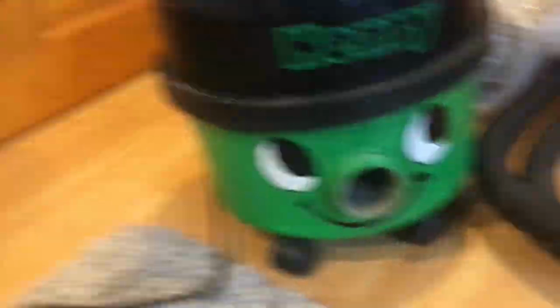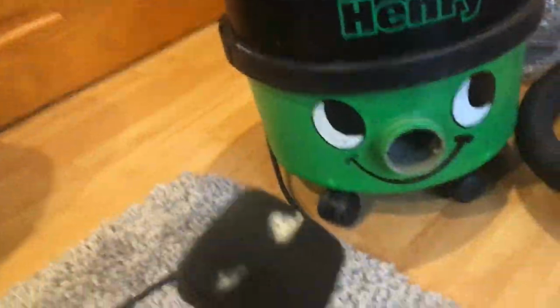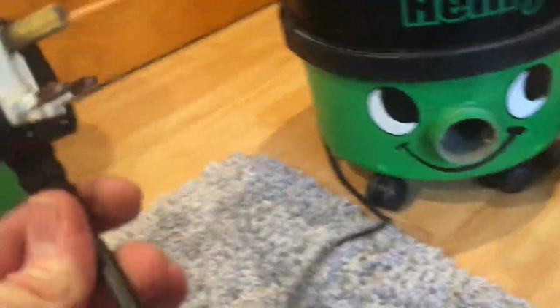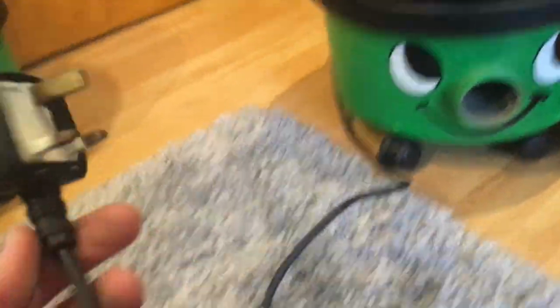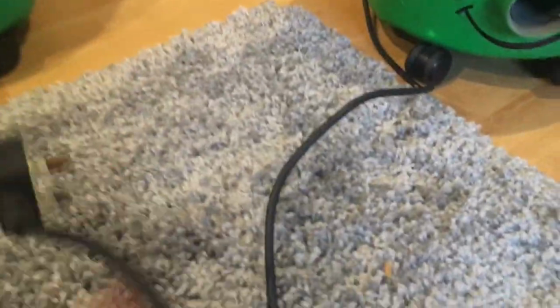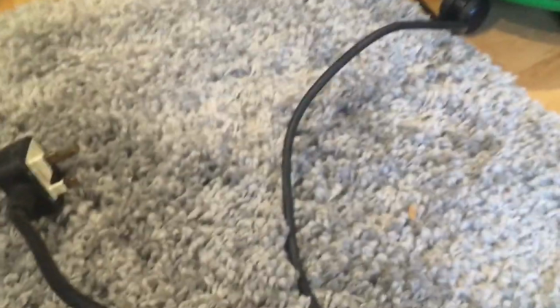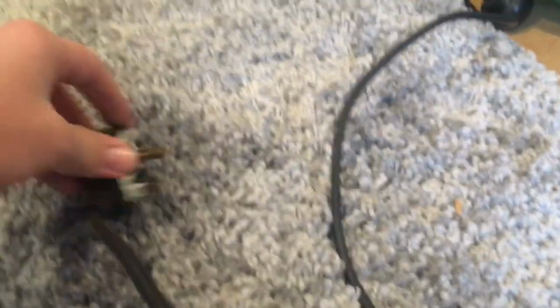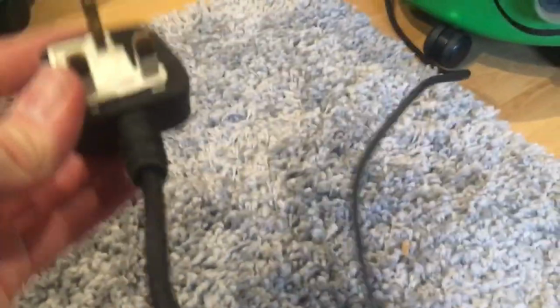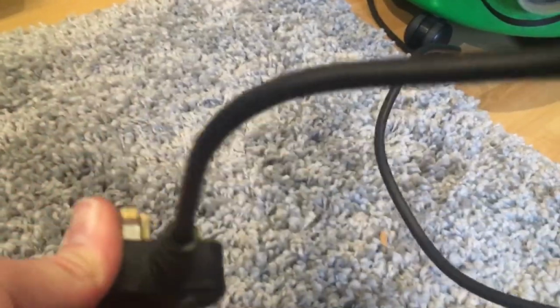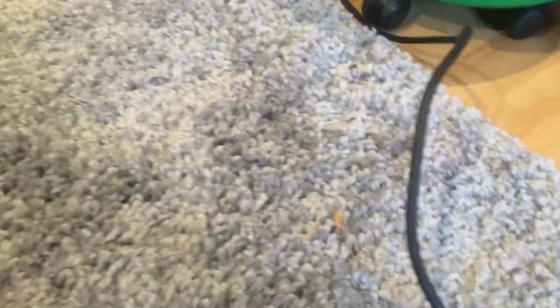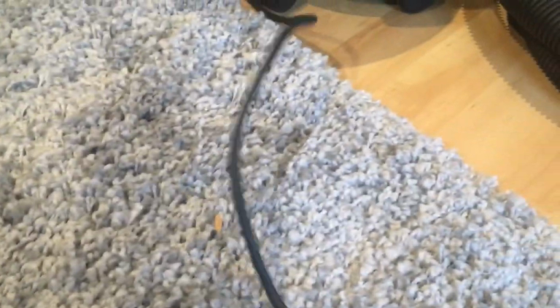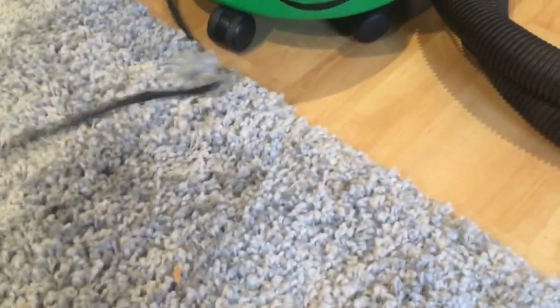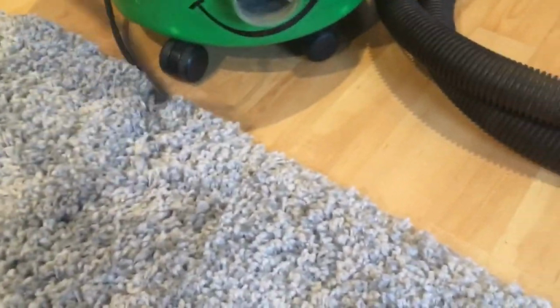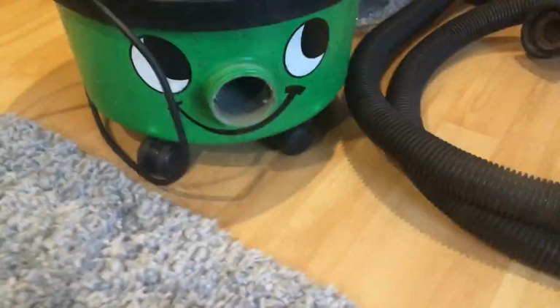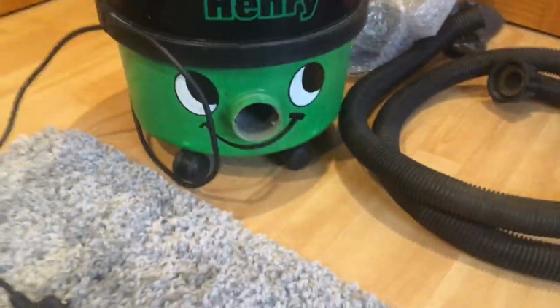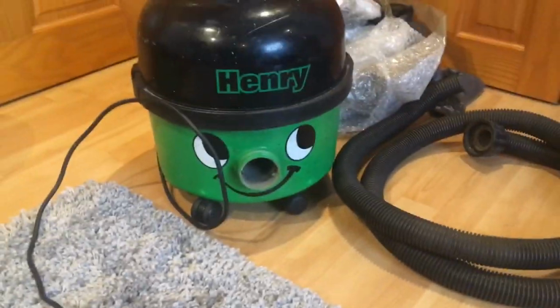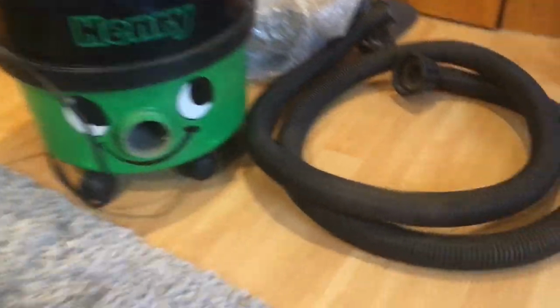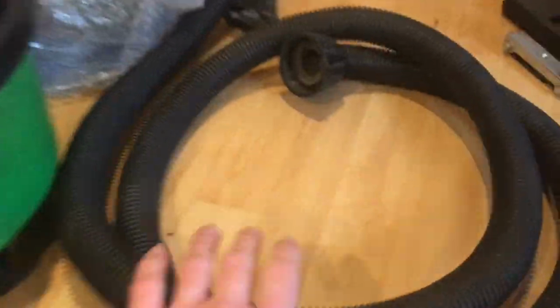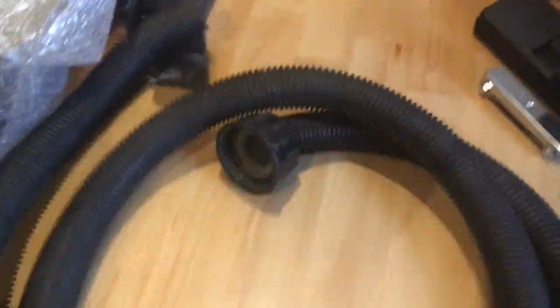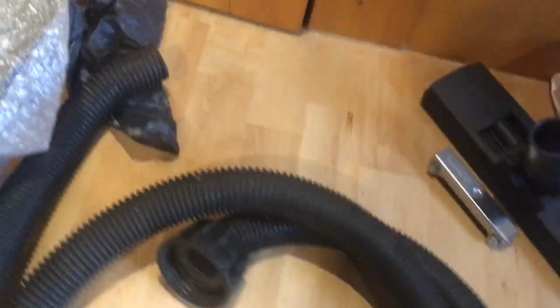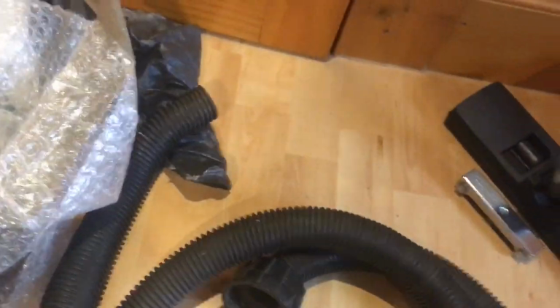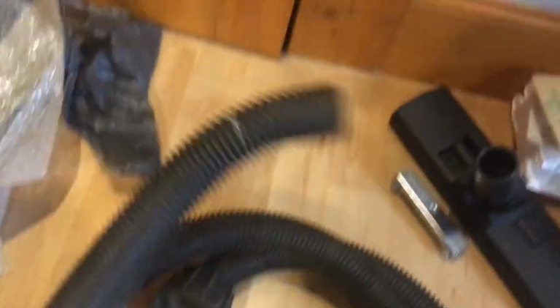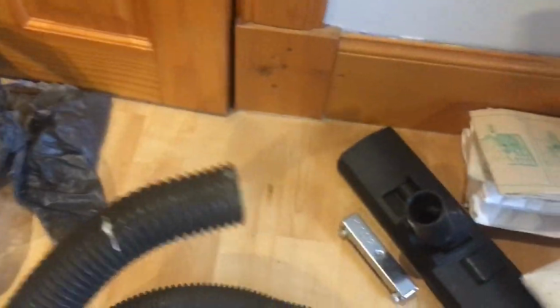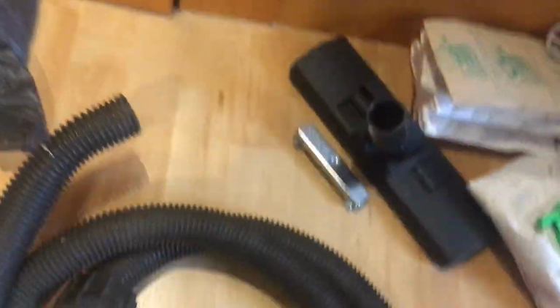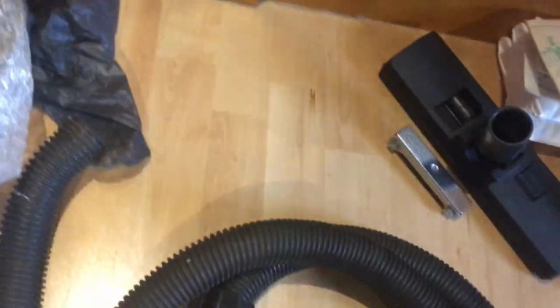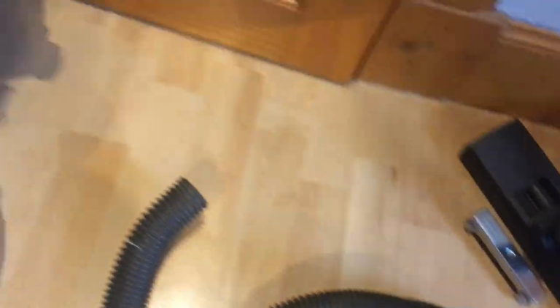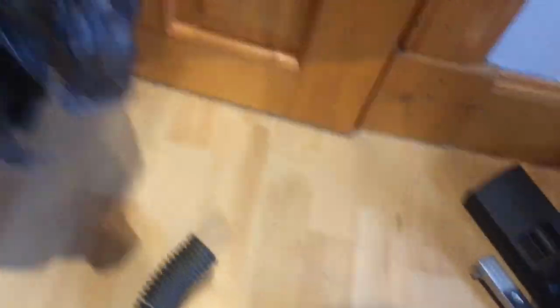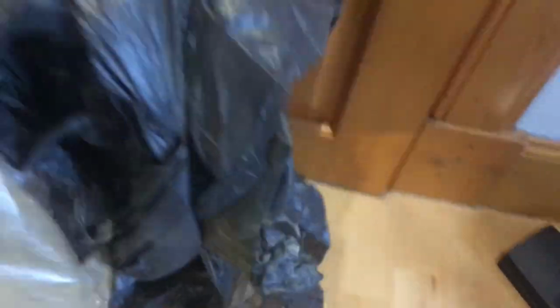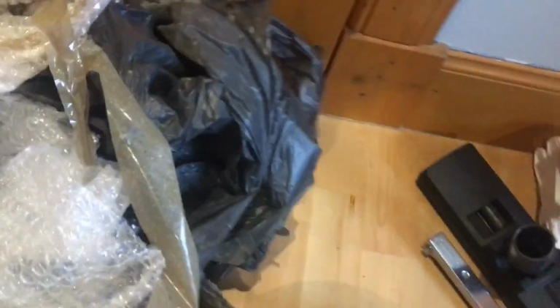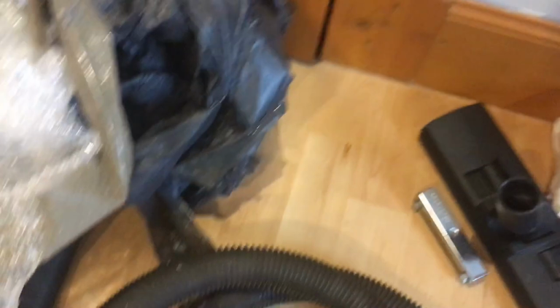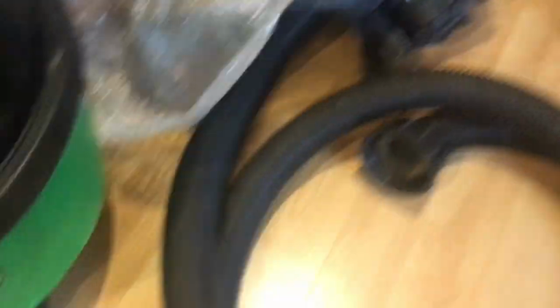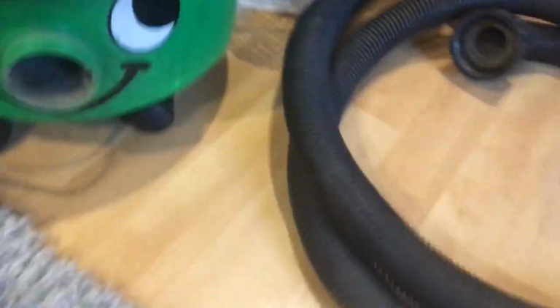Hopefully that plug is alright - it's just a wee bit deformed. I'll probably message him about the vent and how he forgot to enclose the bend end, and how the hose is broken, which was not described in the listing.